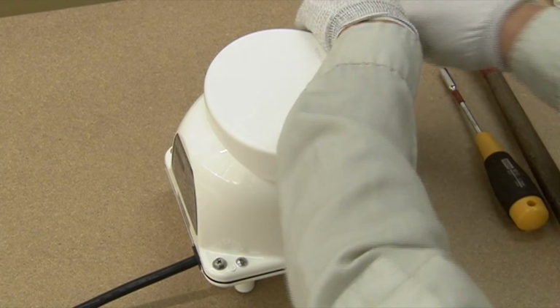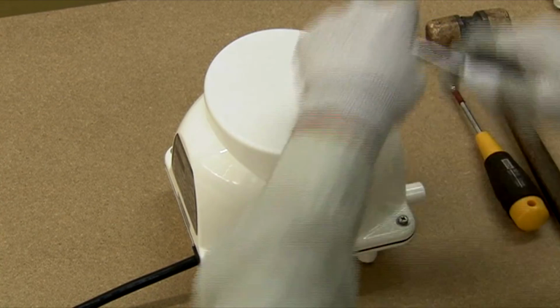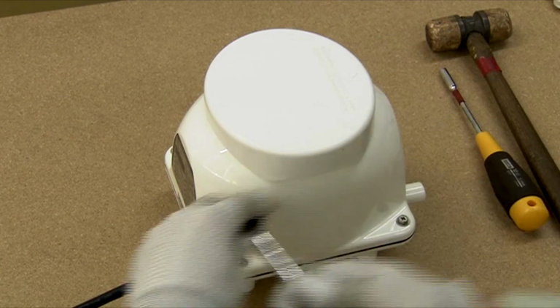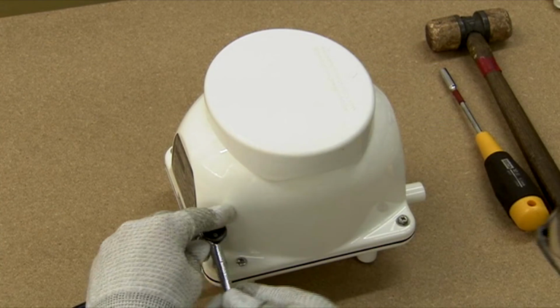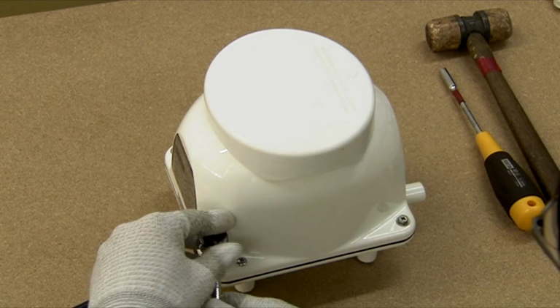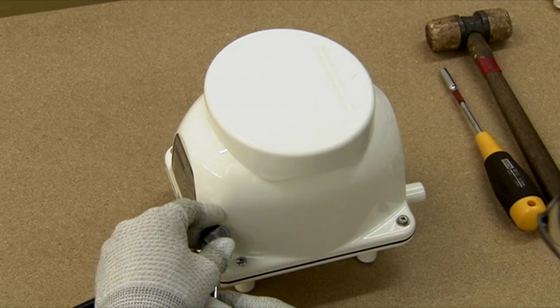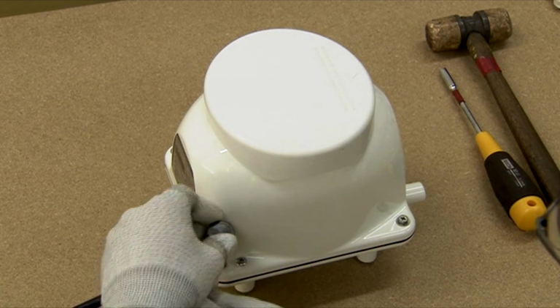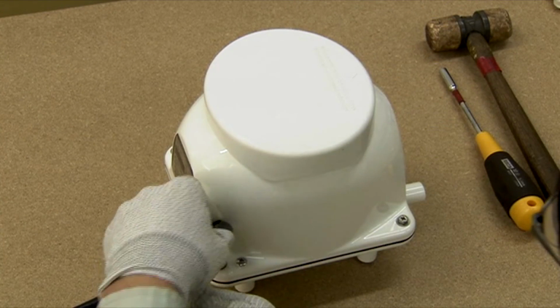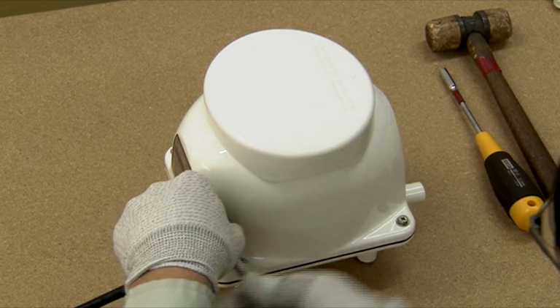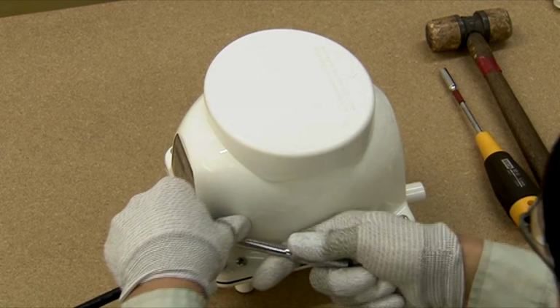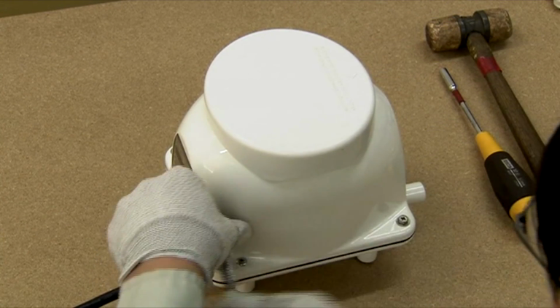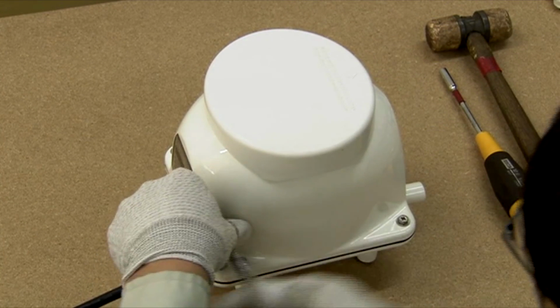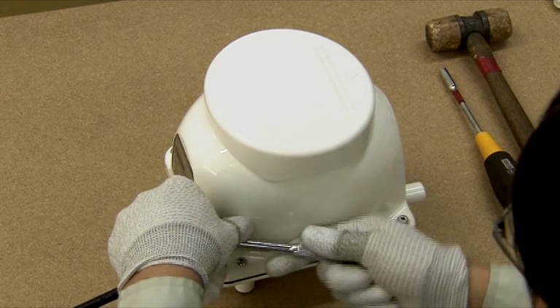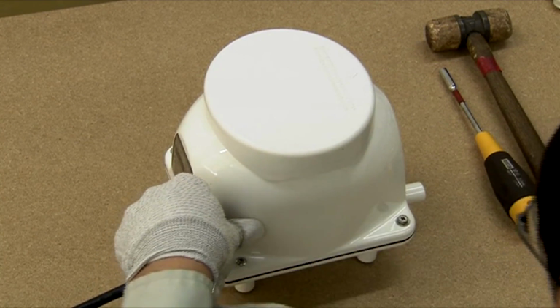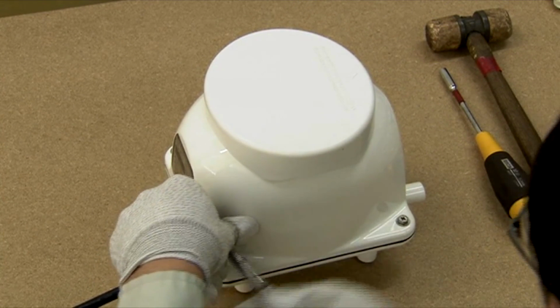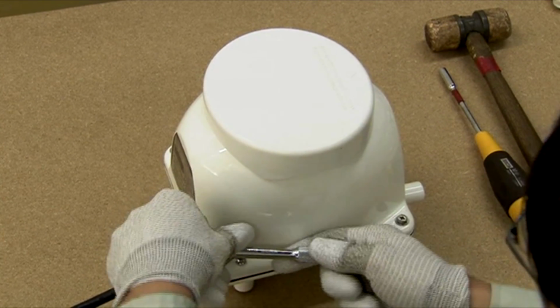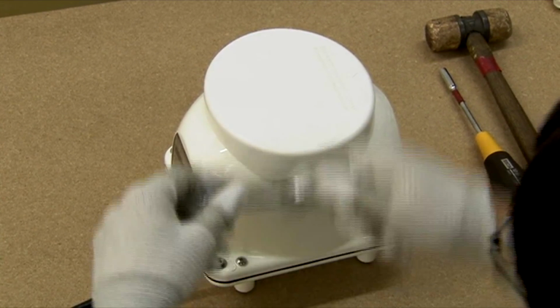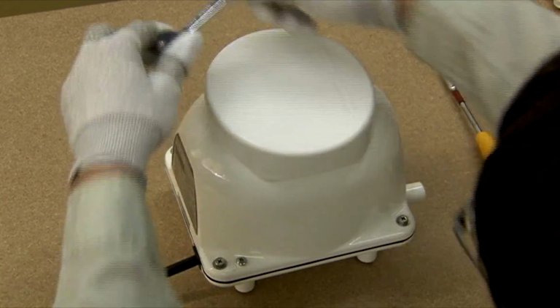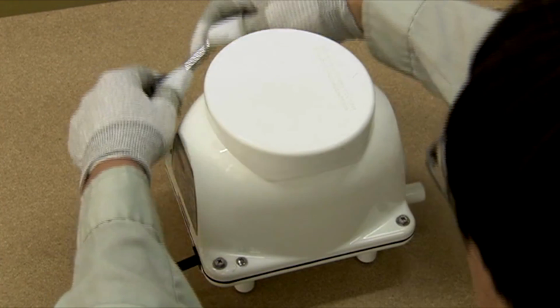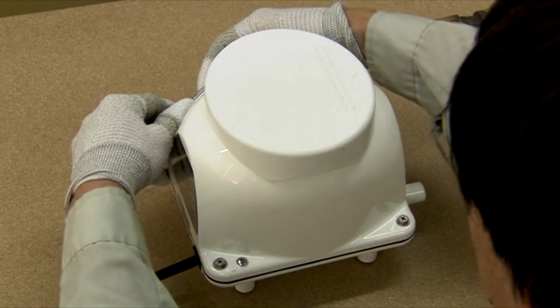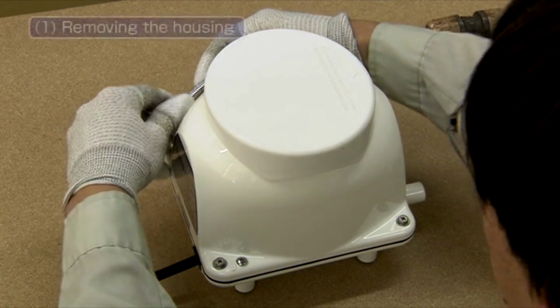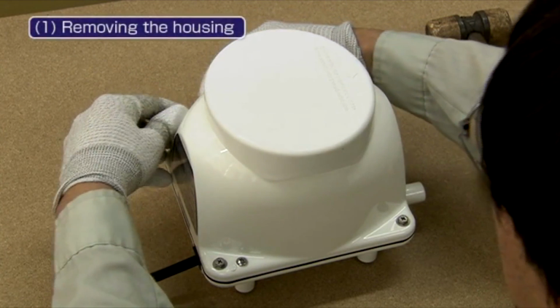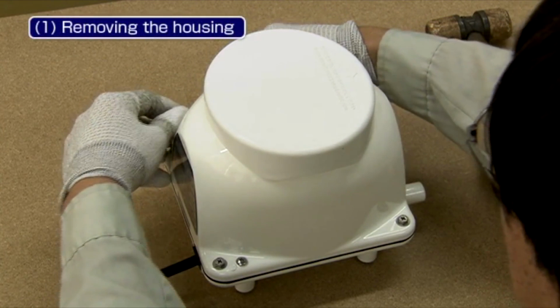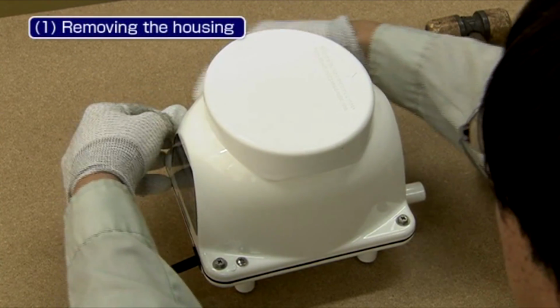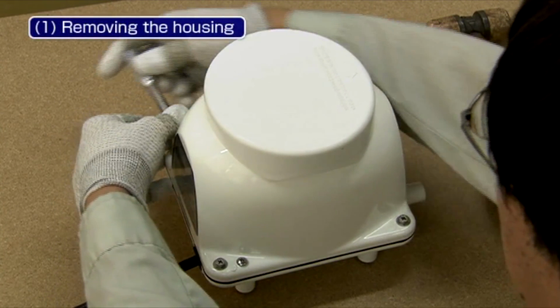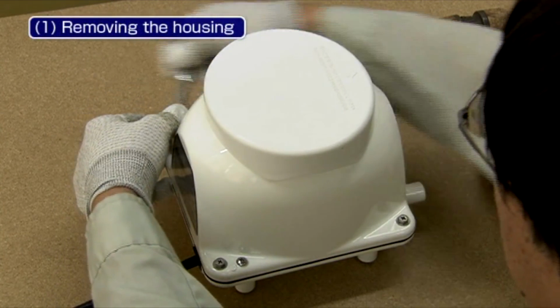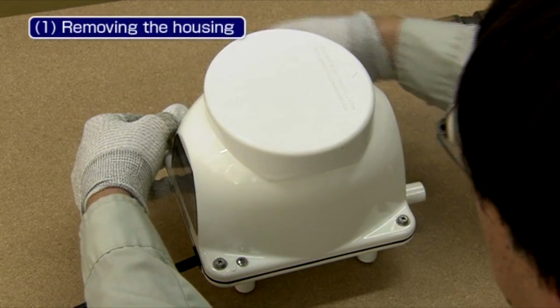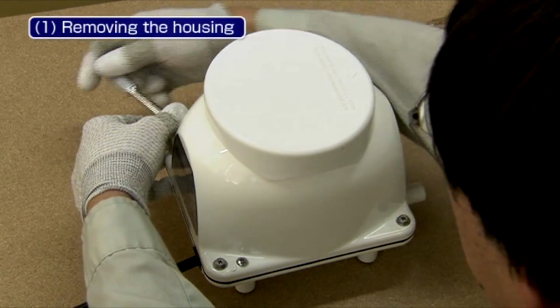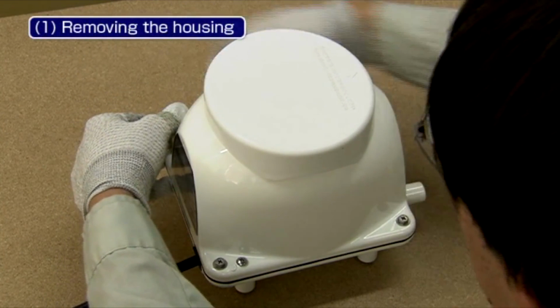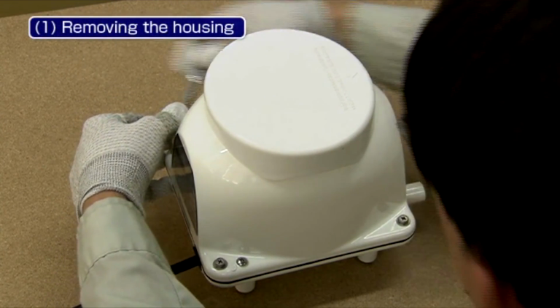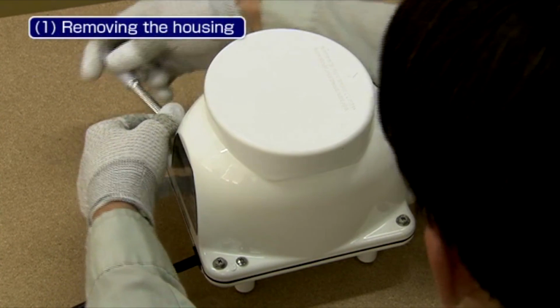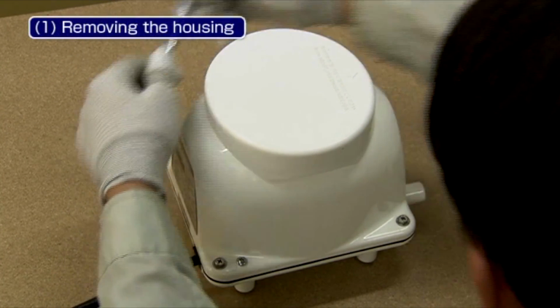Please turn off the blower before disassembling. First, remove the housing bolts using an 8mm box wrench.